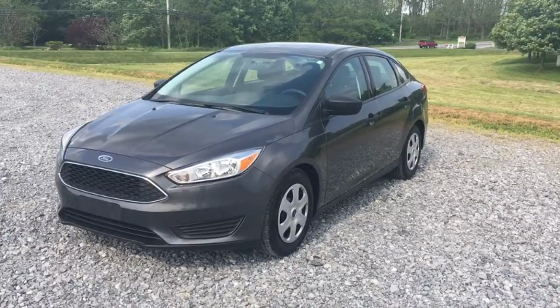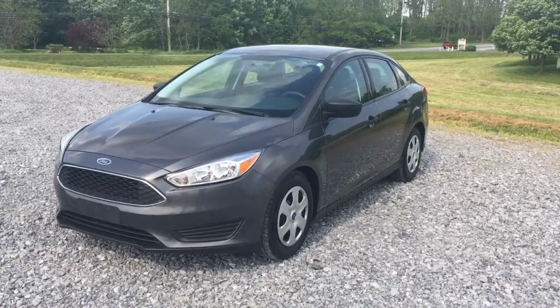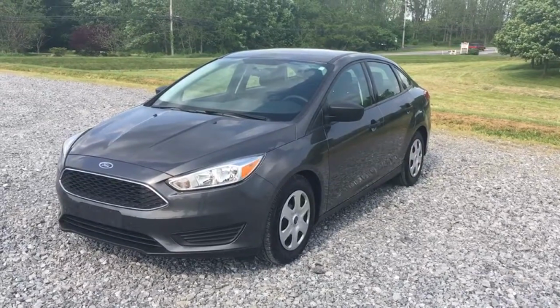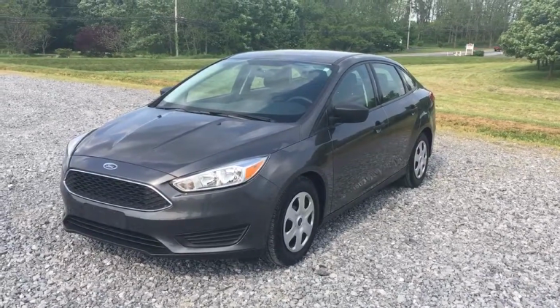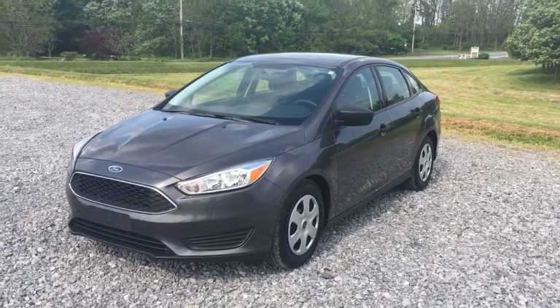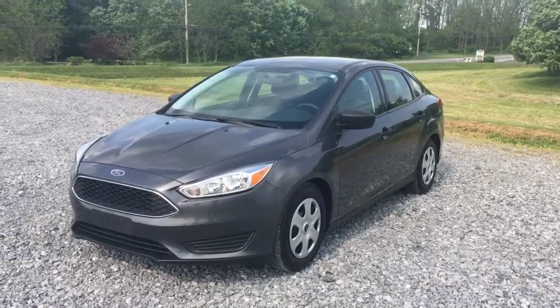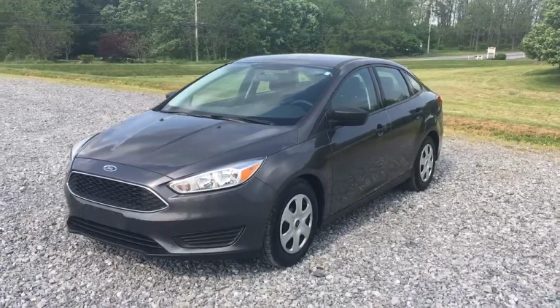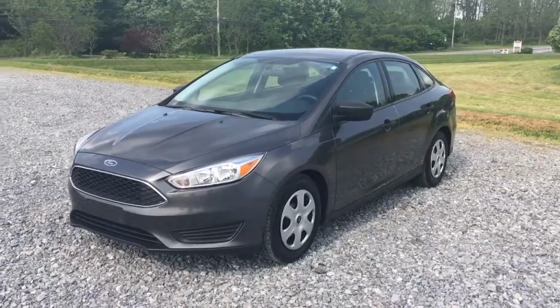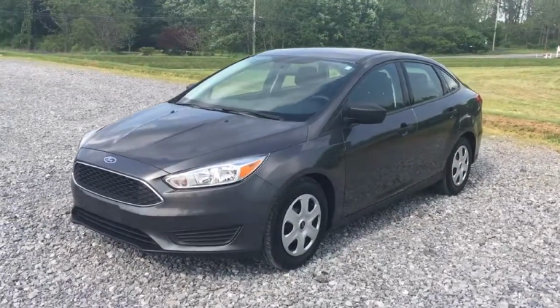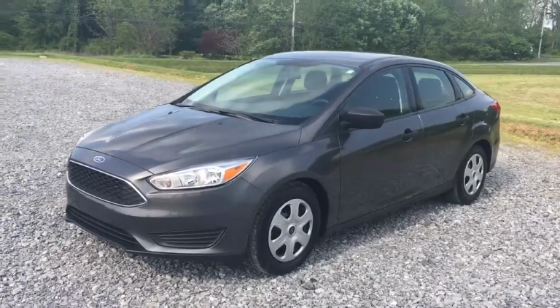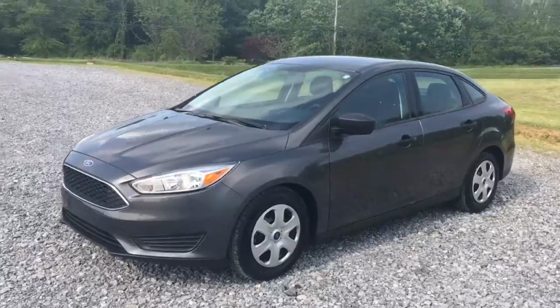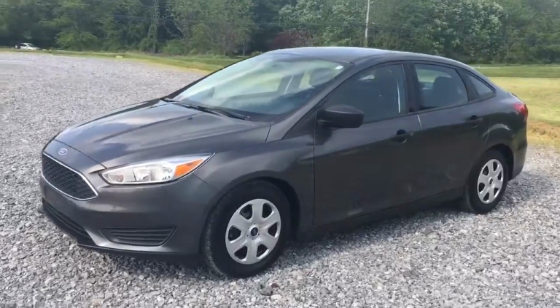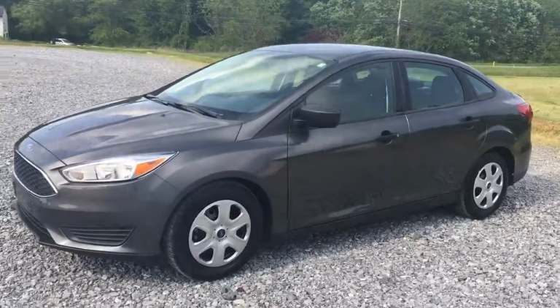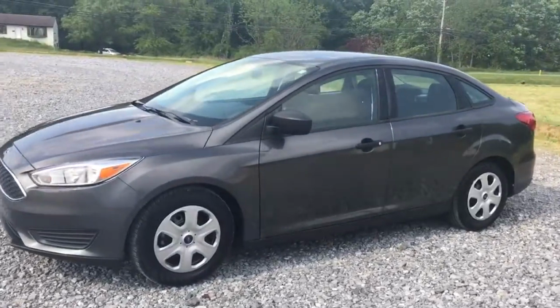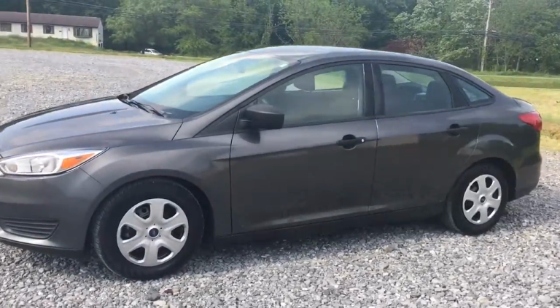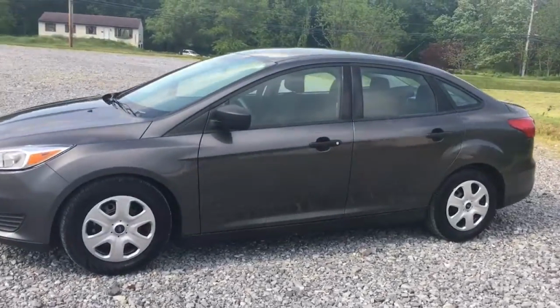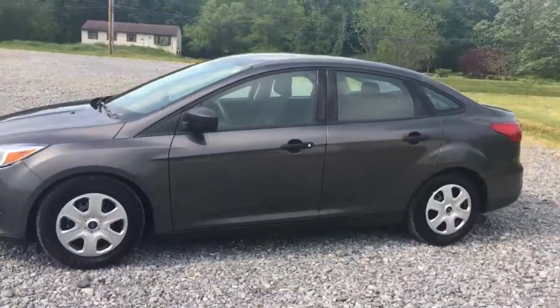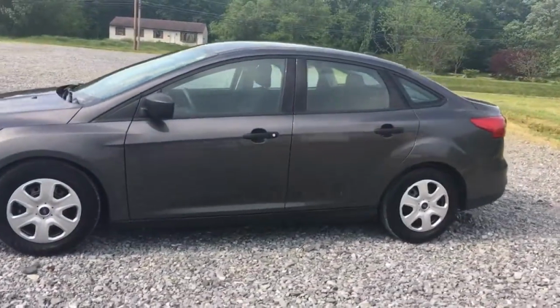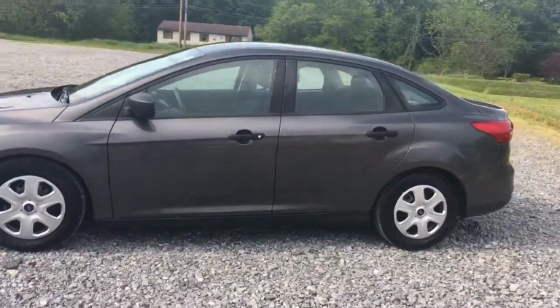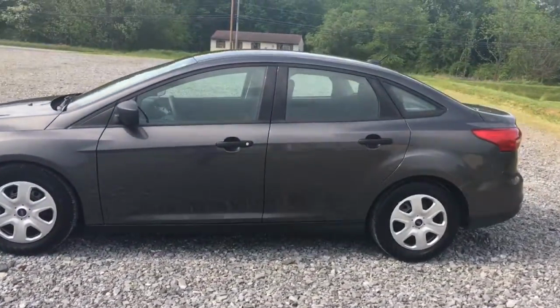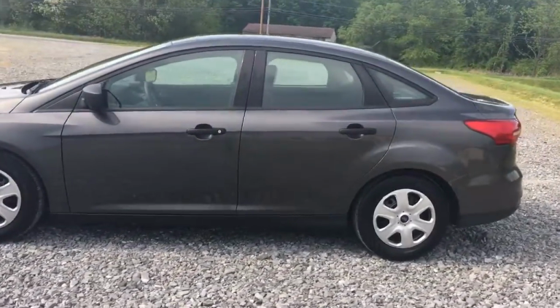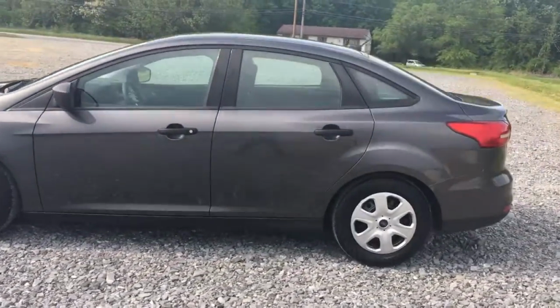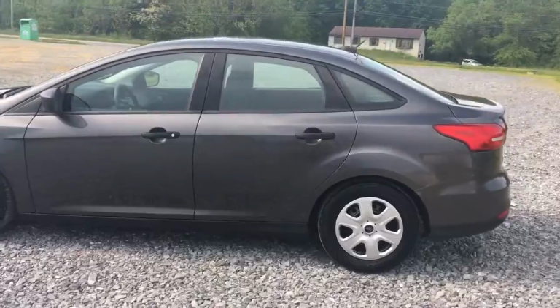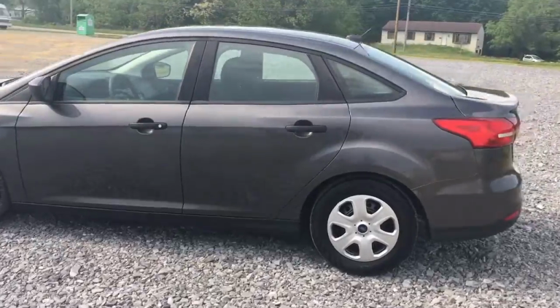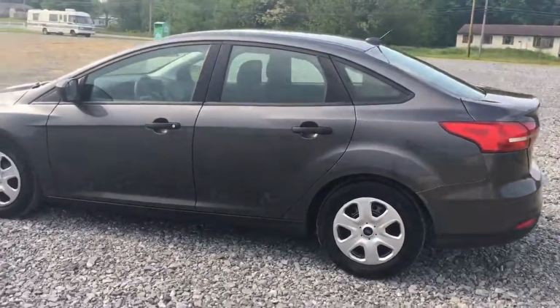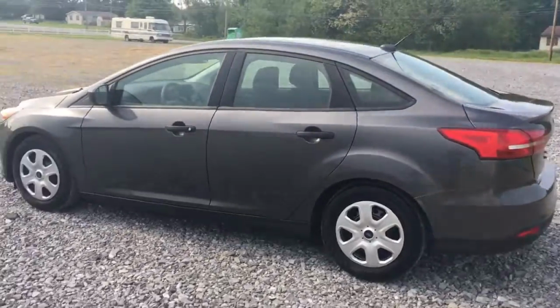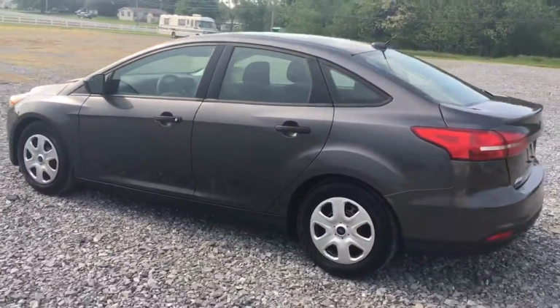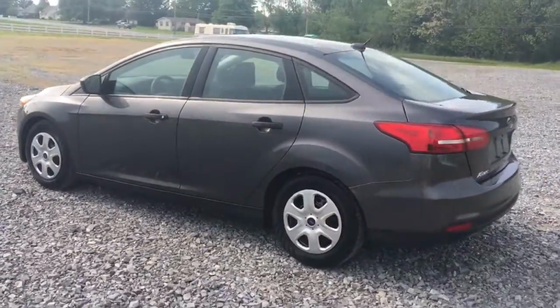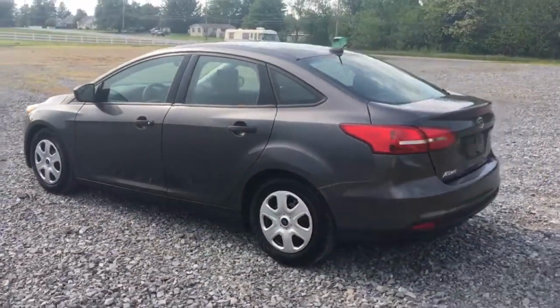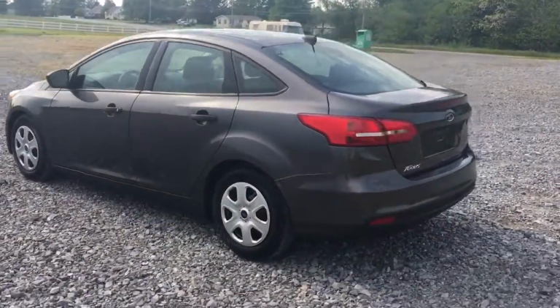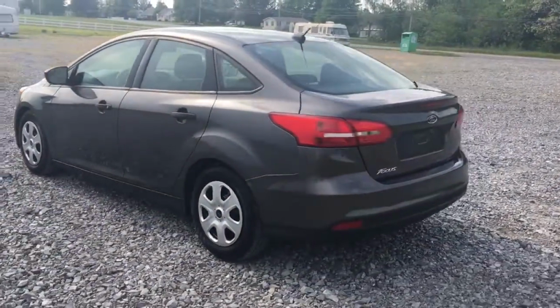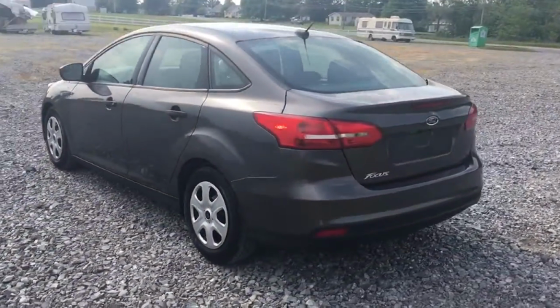Hi everybody, it's Vince Percius from RideSmartAuto. 2015 Ford Focus Sedan, 13,000 miles on it. That's it — the car only has 13,000 miles on it. Very awesome.